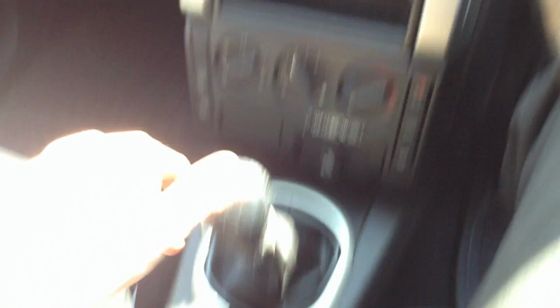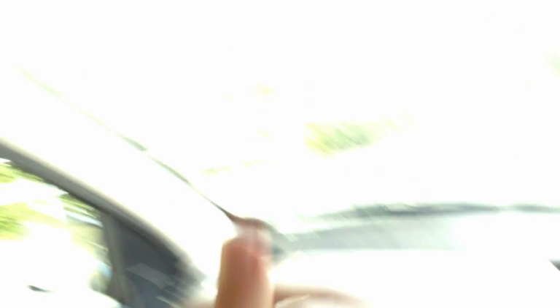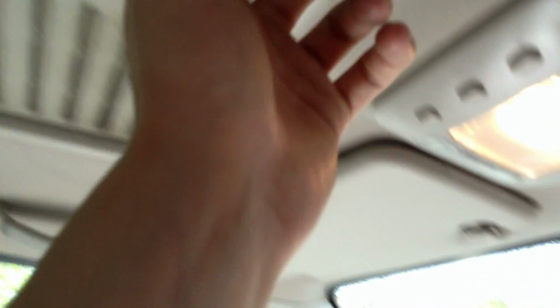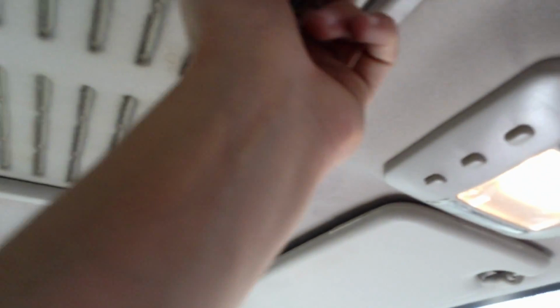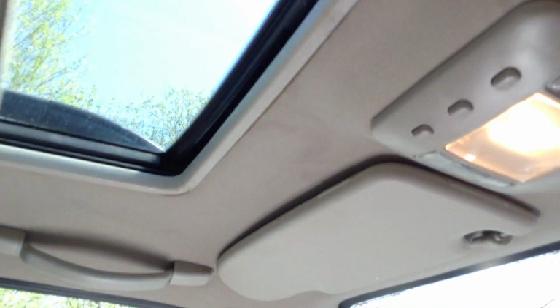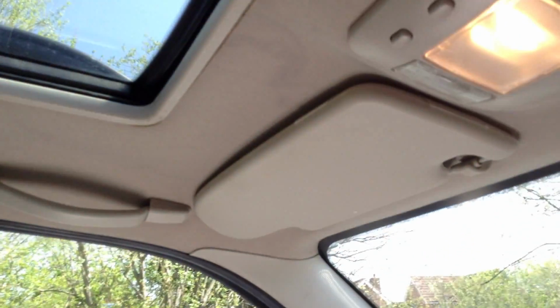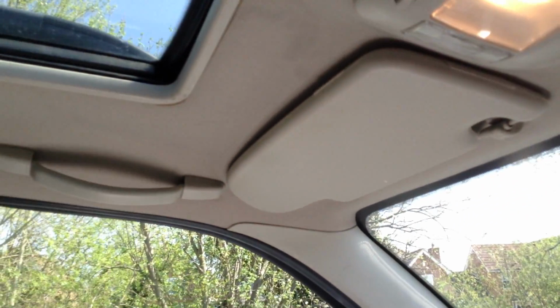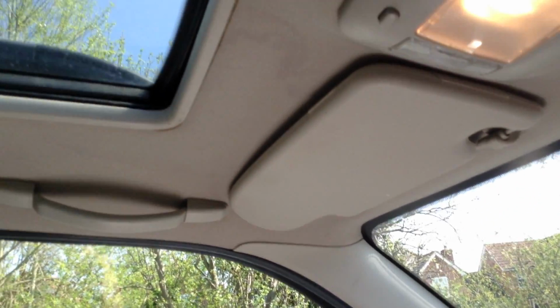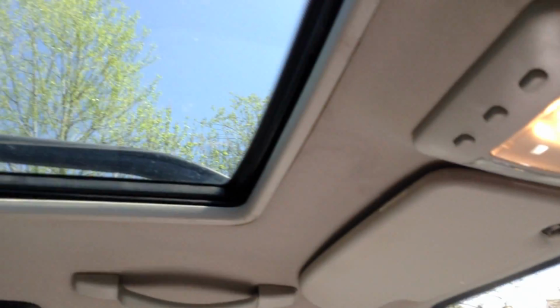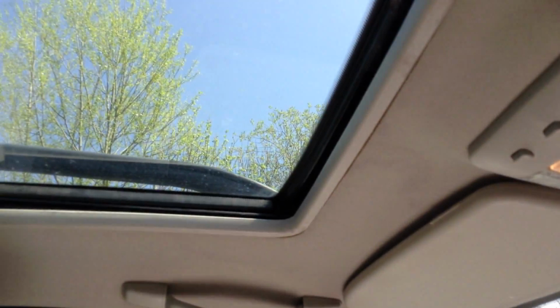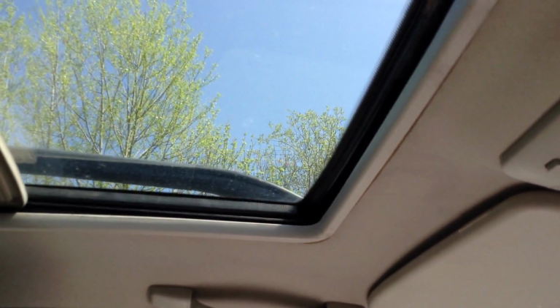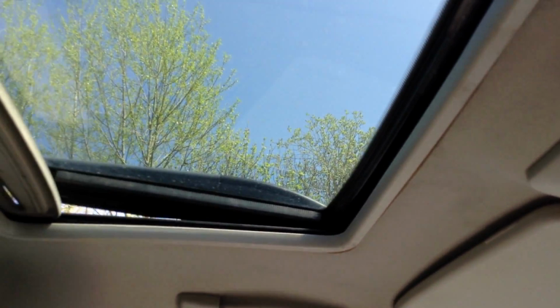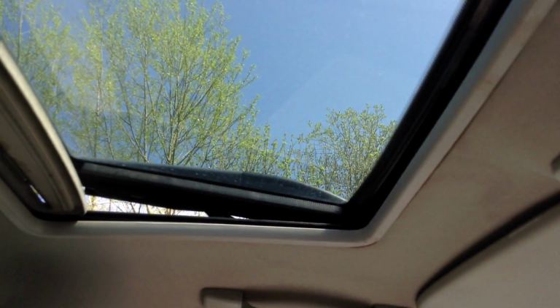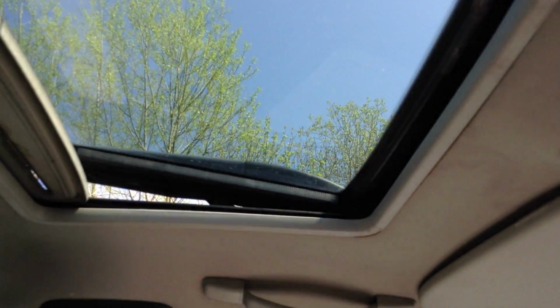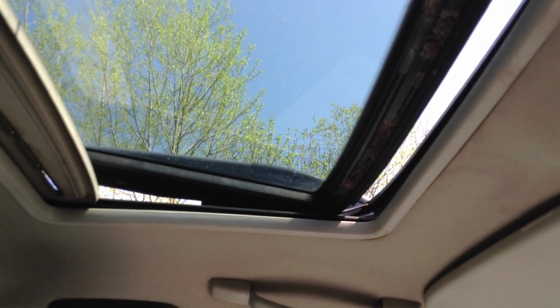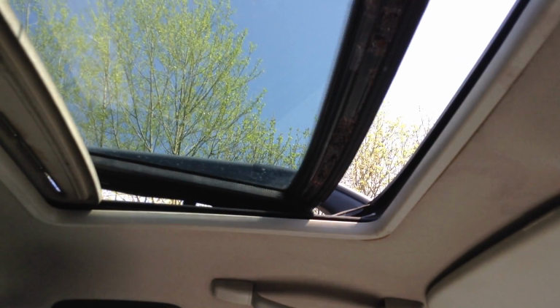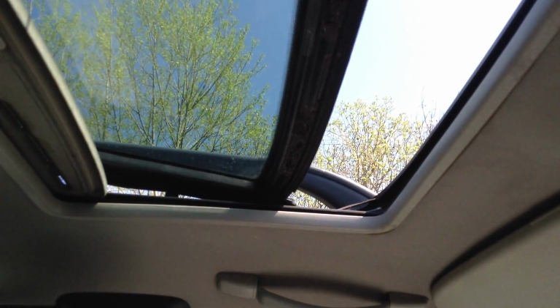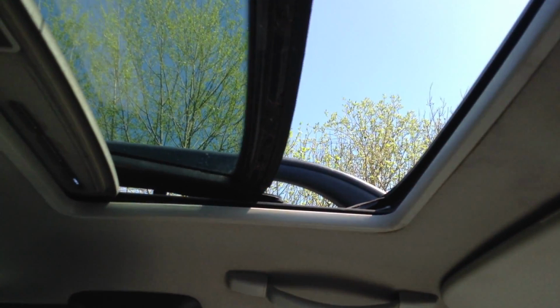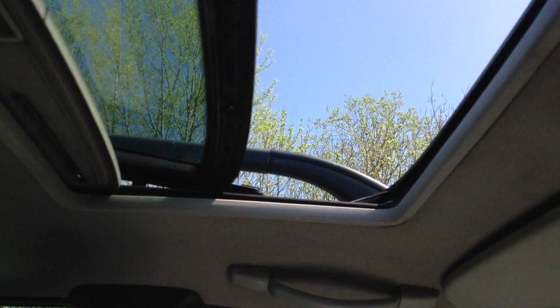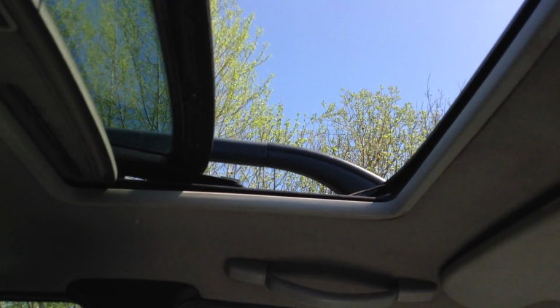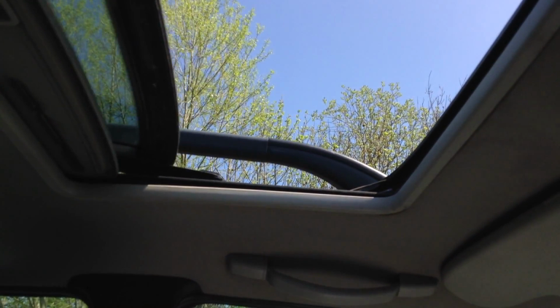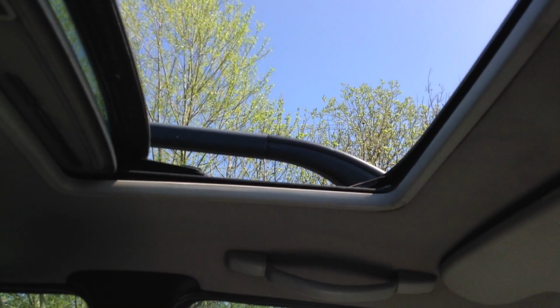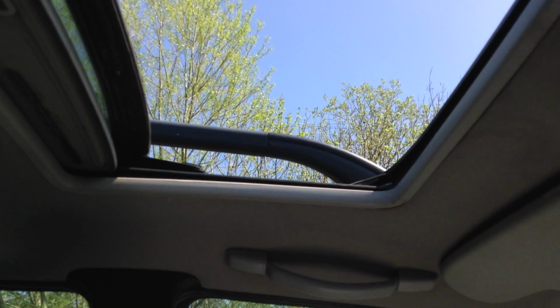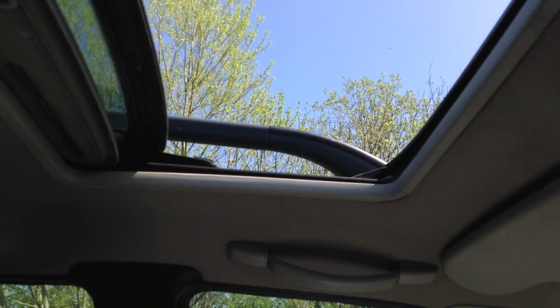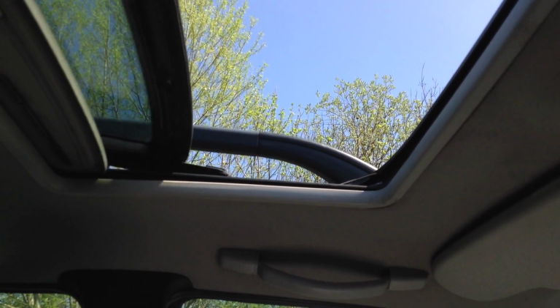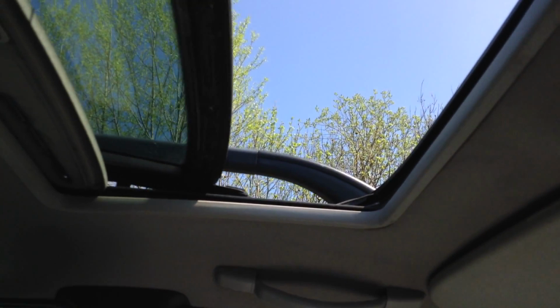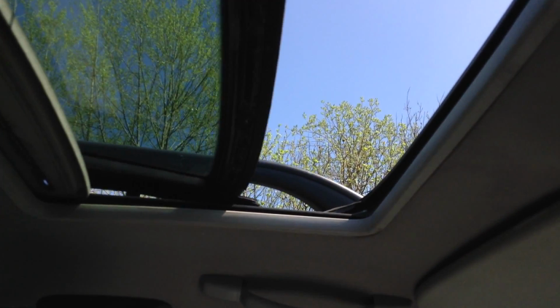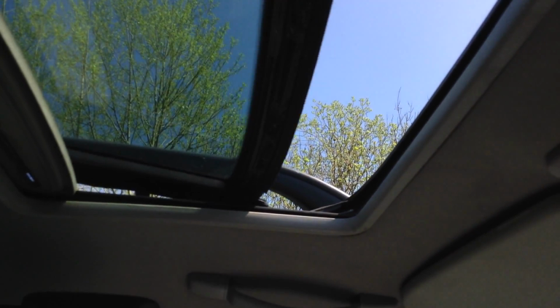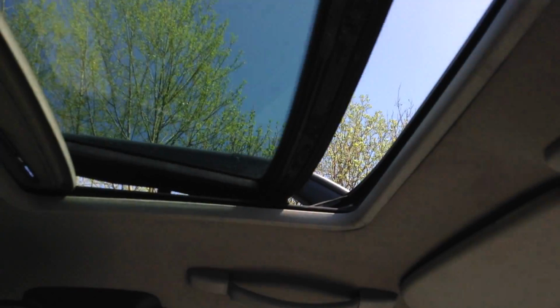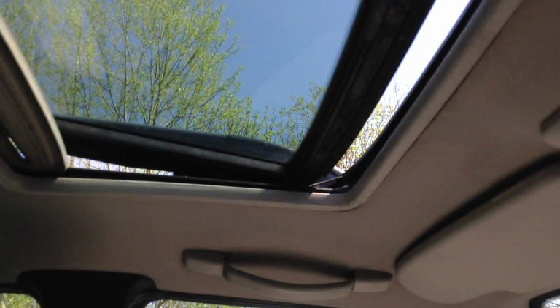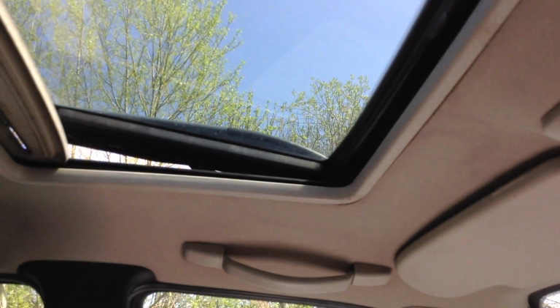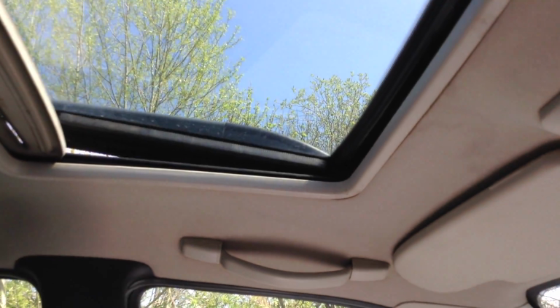Quickly showing you the sunroof — it folds back perfectly fine with no issues at all. Lovely for a nice sunny day like today.